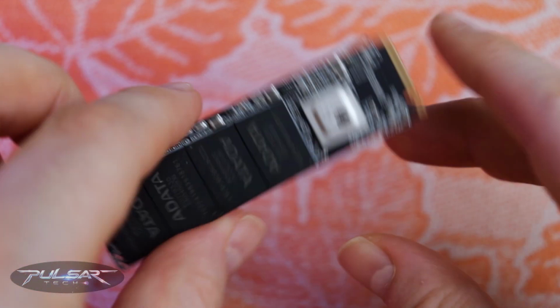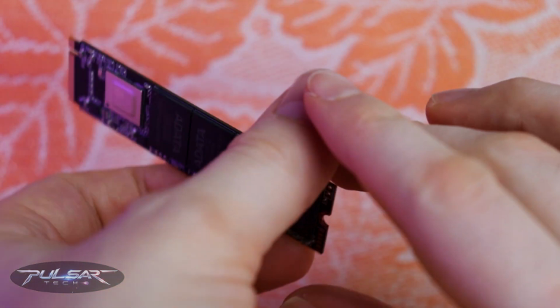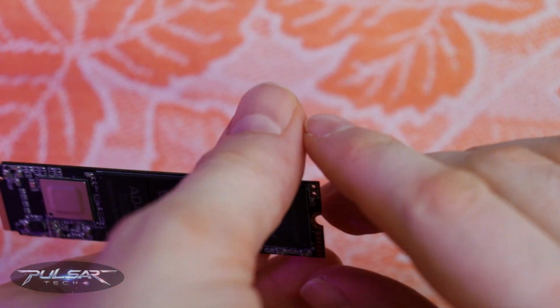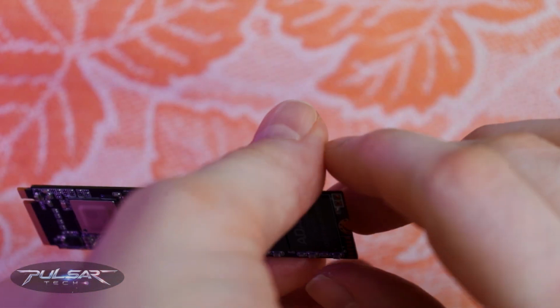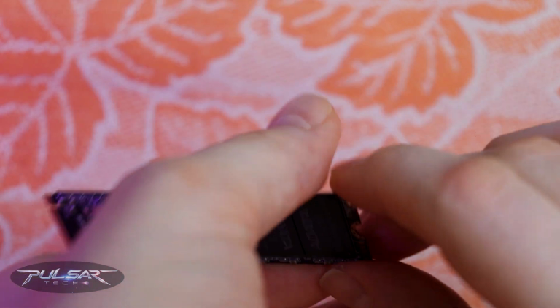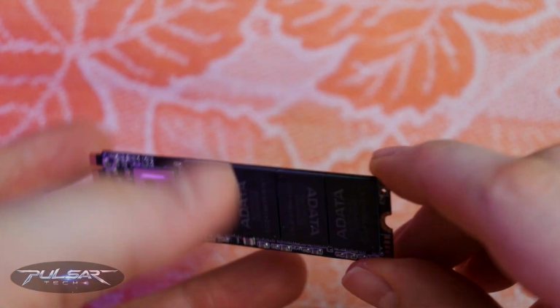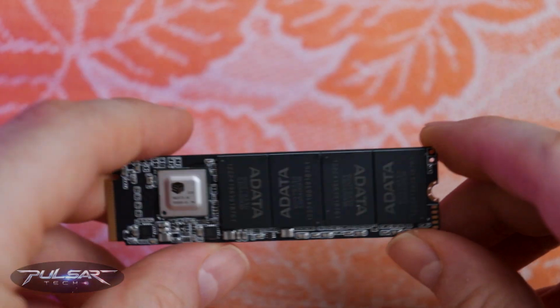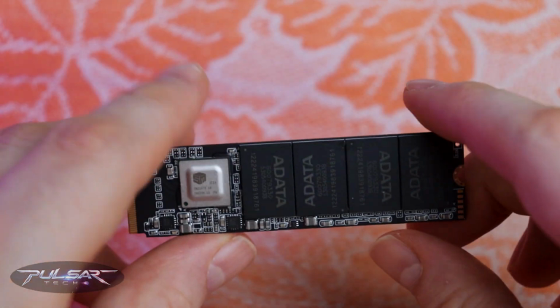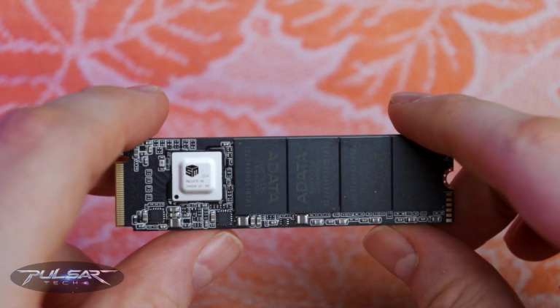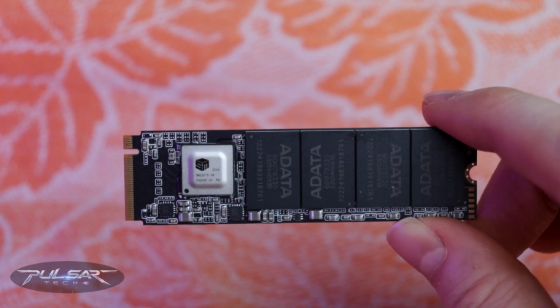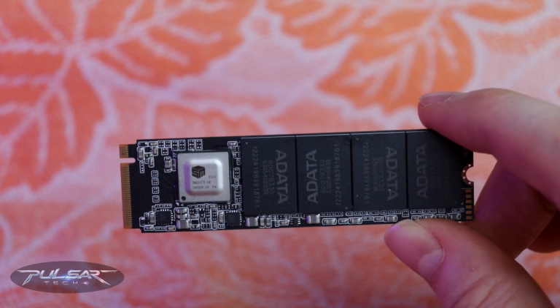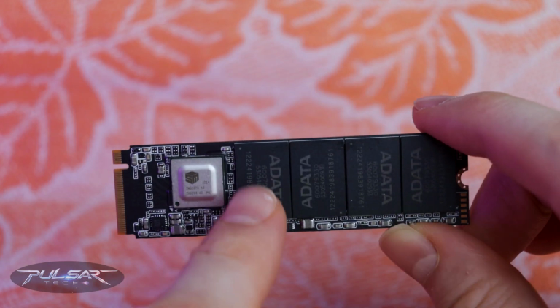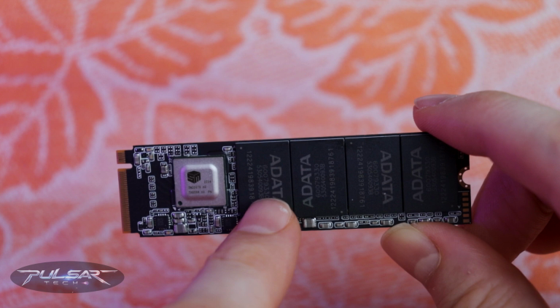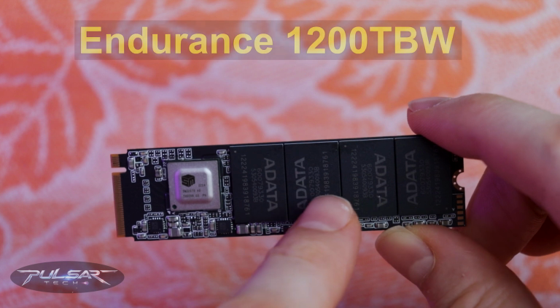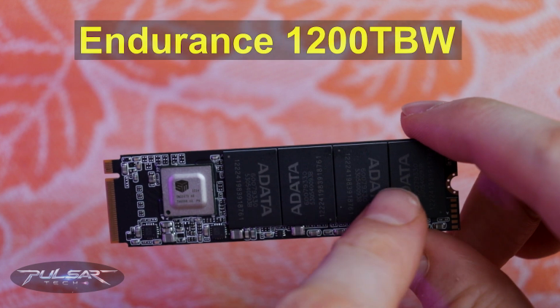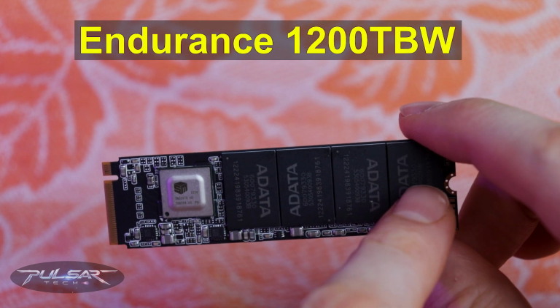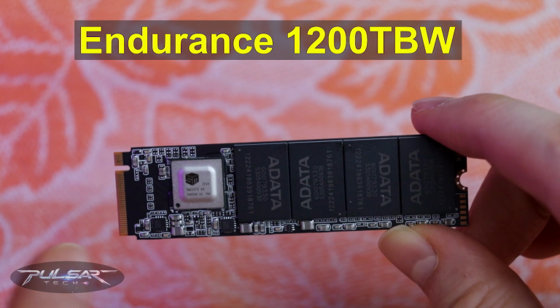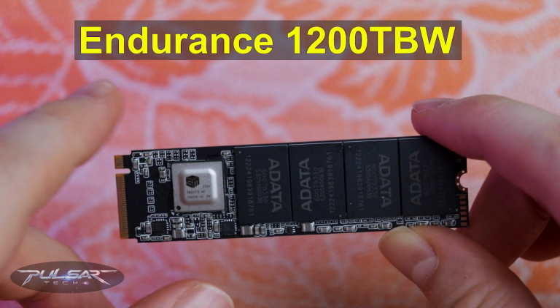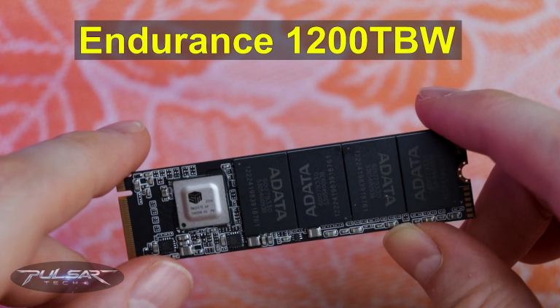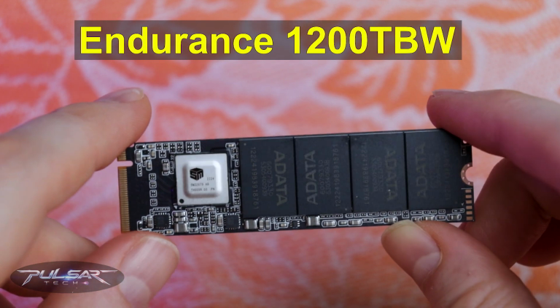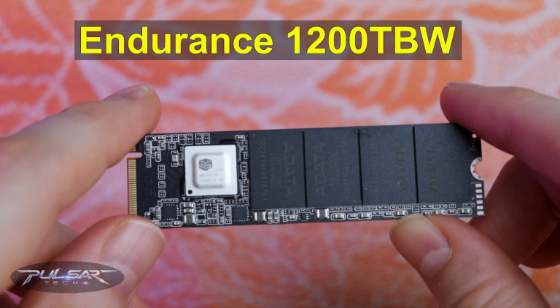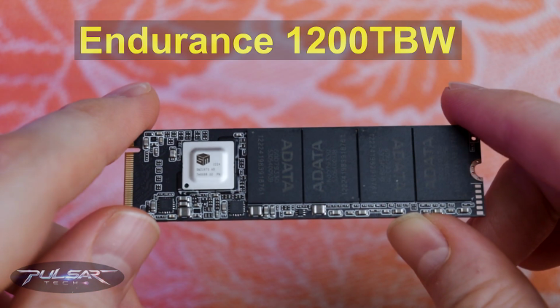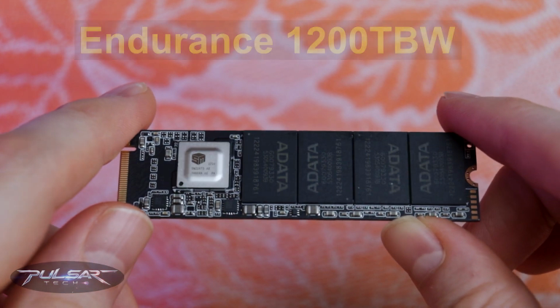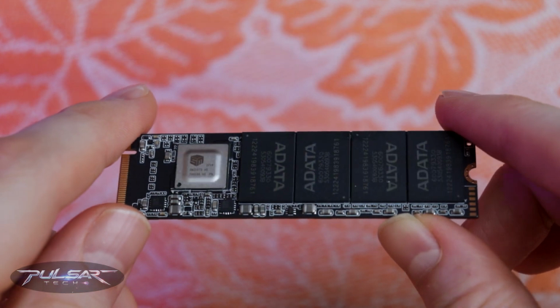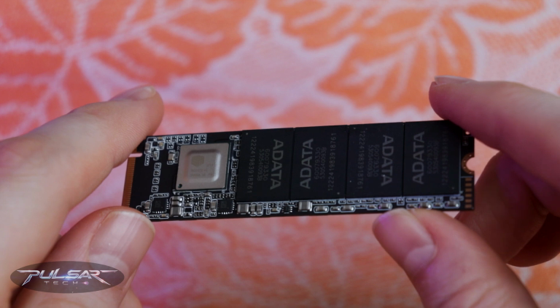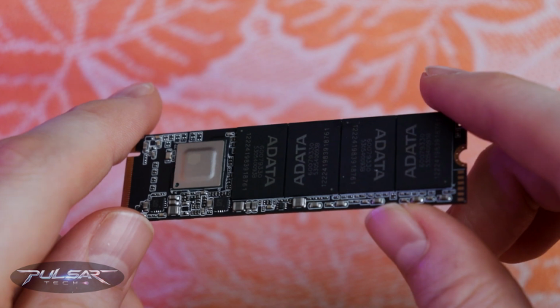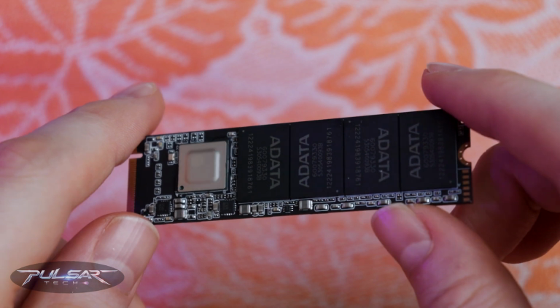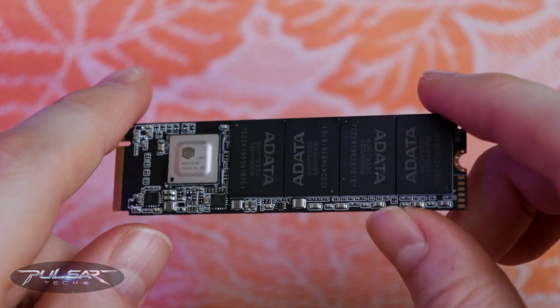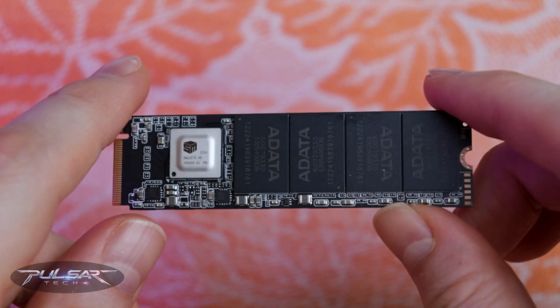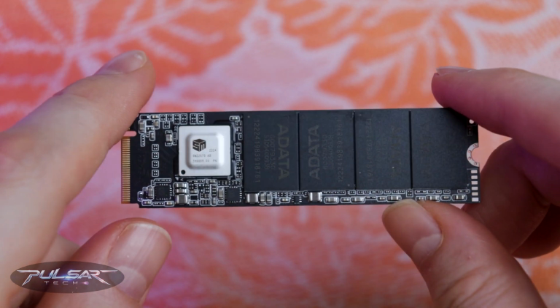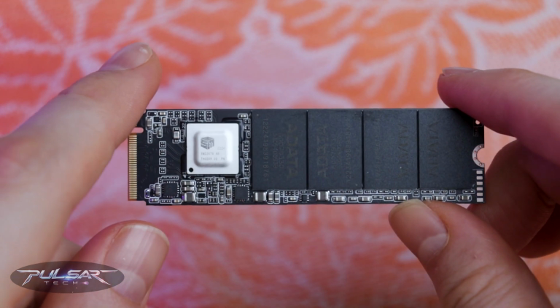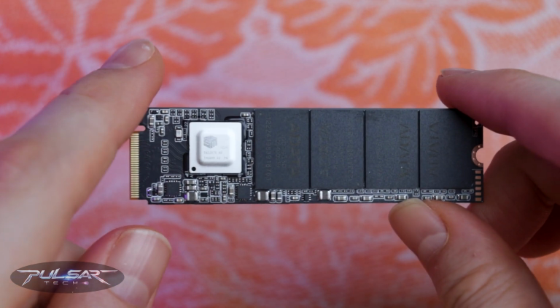One of the standout features of this SSD is its endurance, rated at an impressive 1,200 TBW (terabytes written) — a significant advantage for those who require longevity from their storage solution.